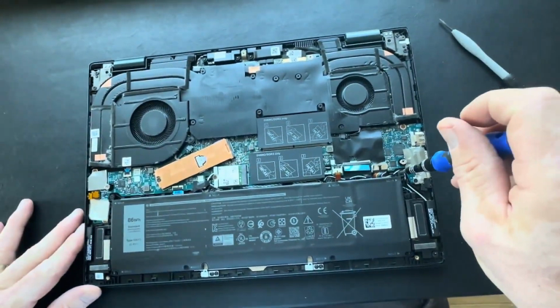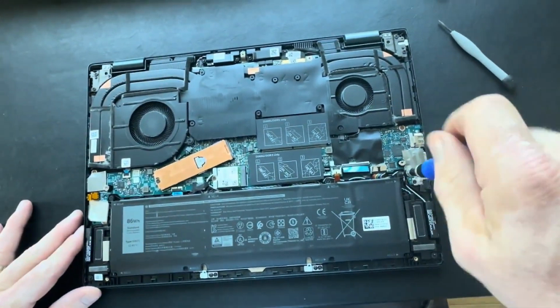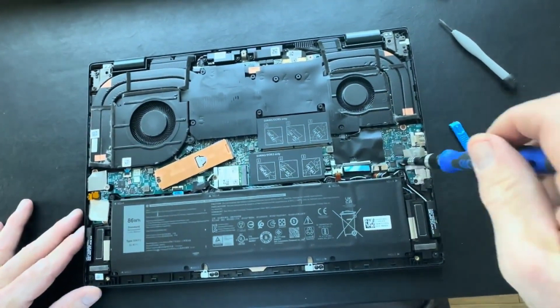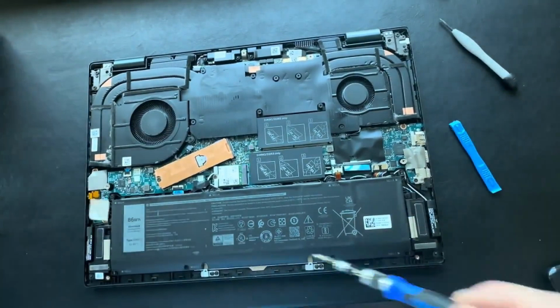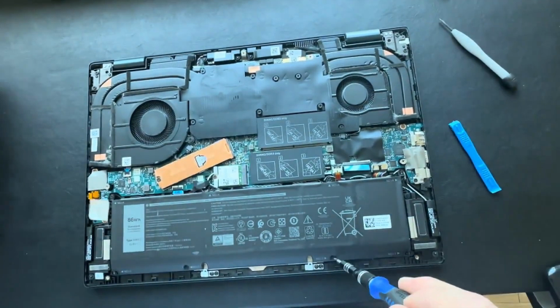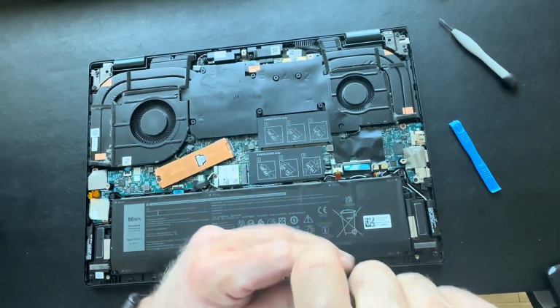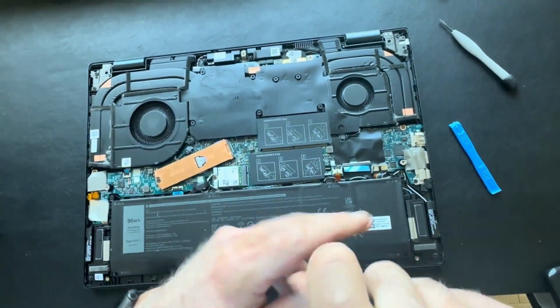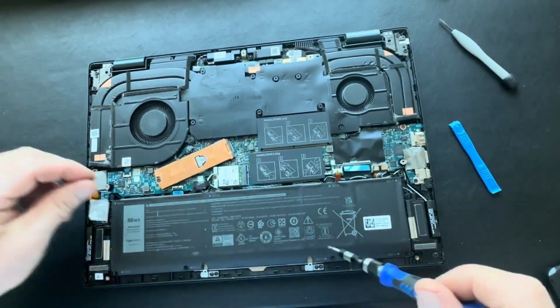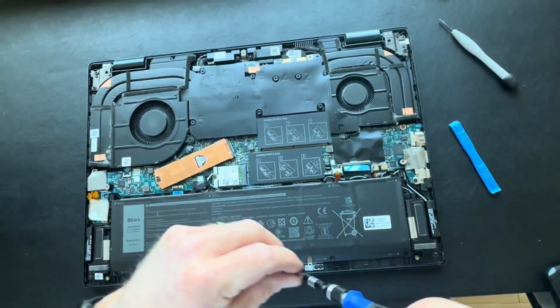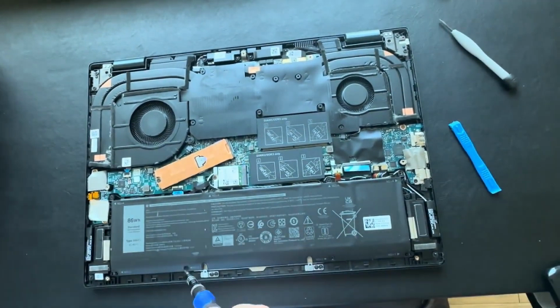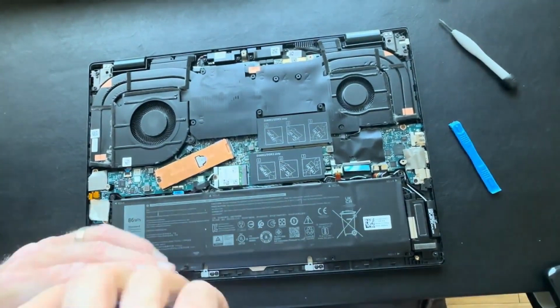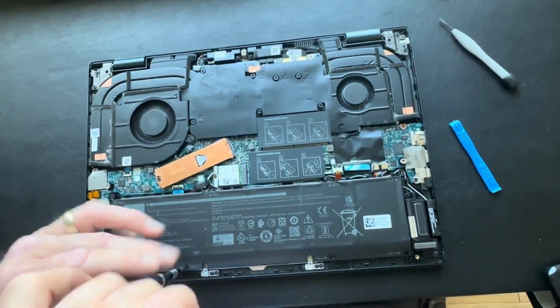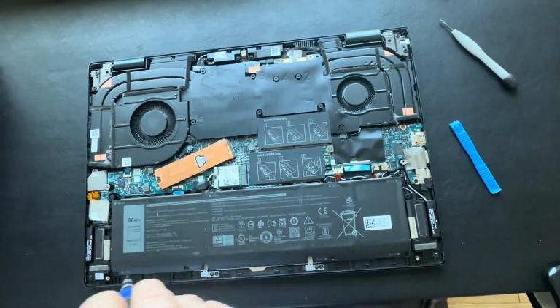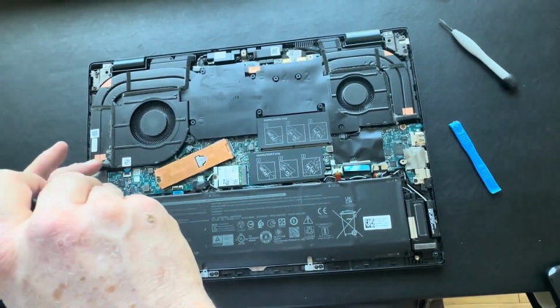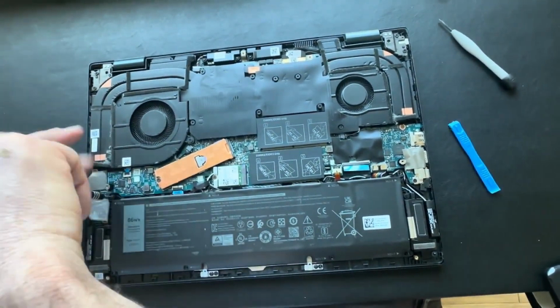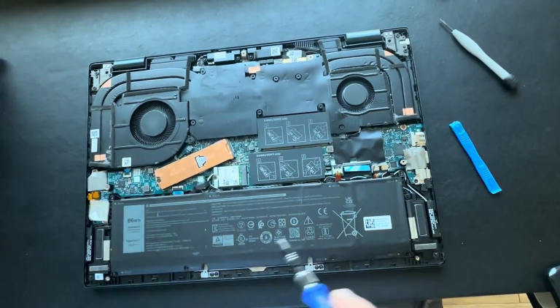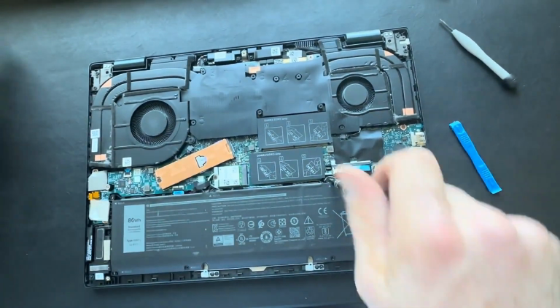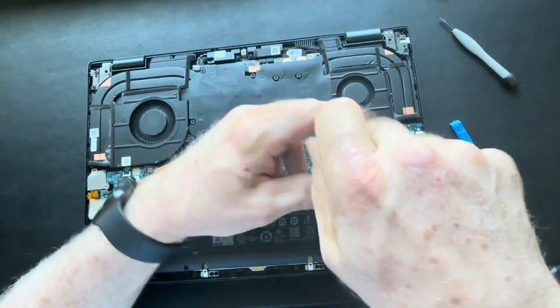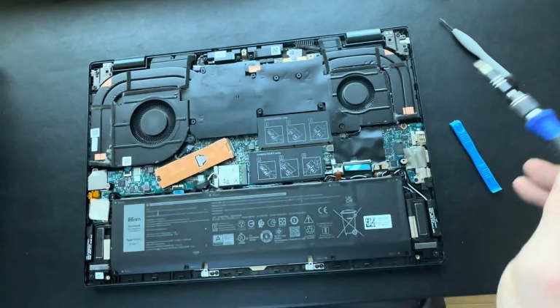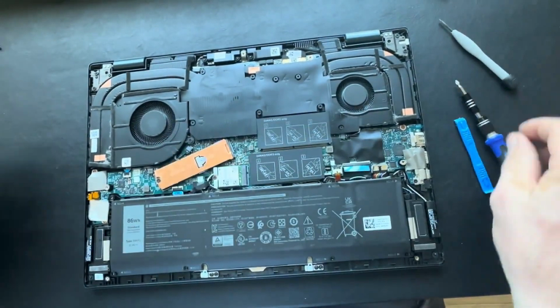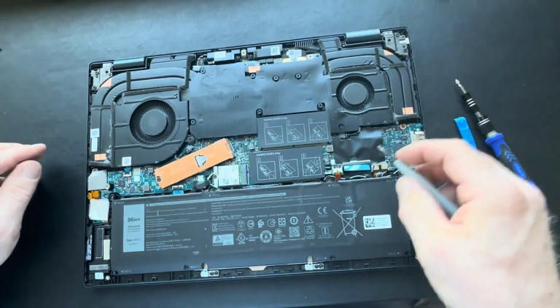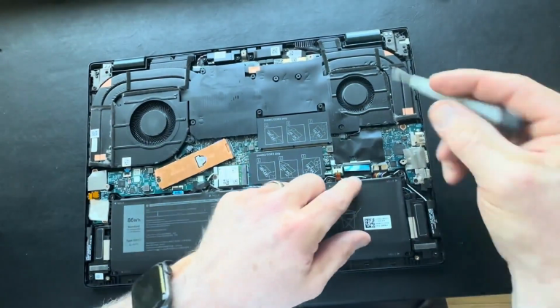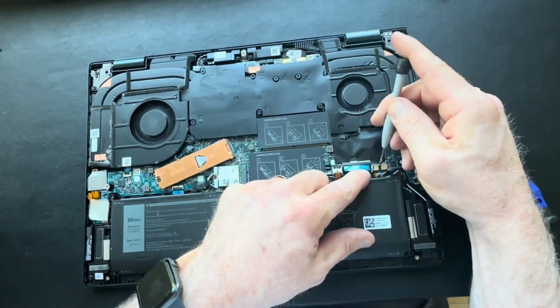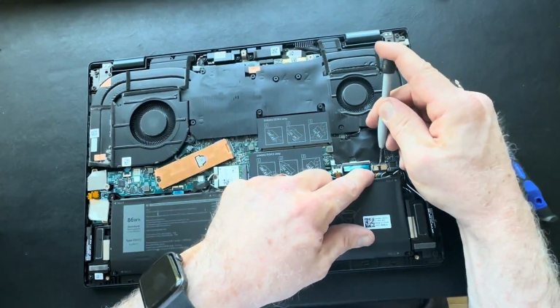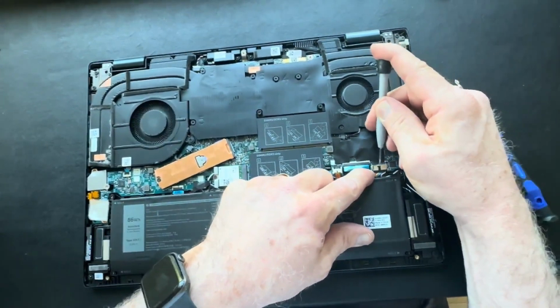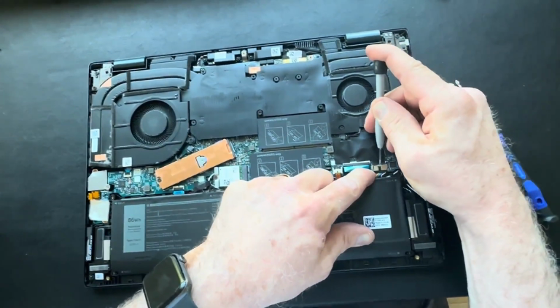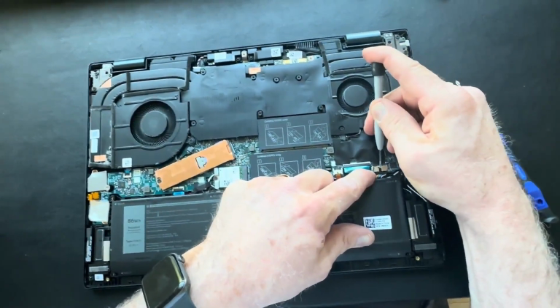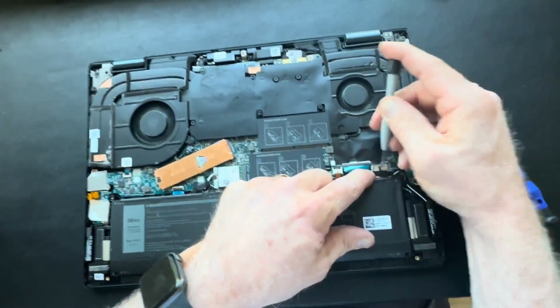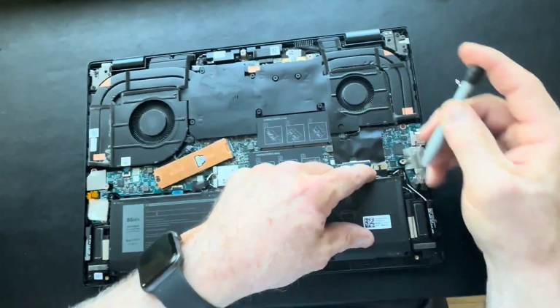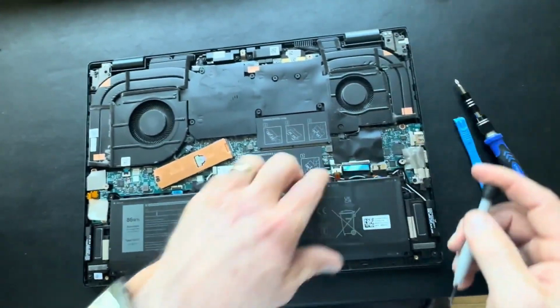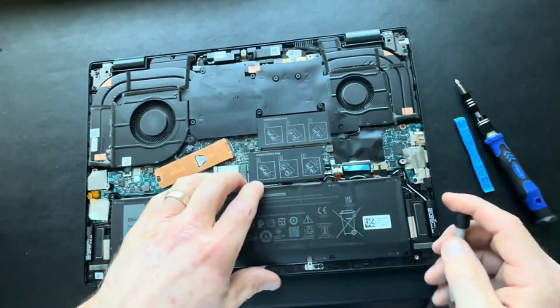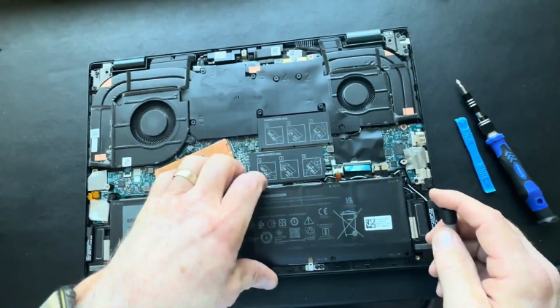We get started by removing all the screws on your battery. Disconnect the battery from the motherboard, then remove the battery.